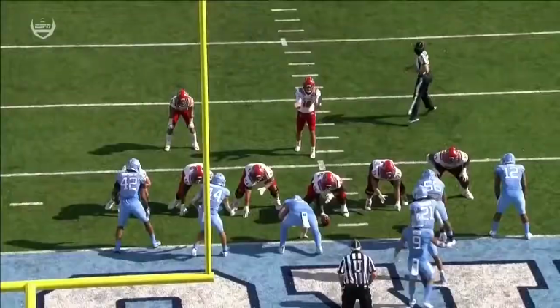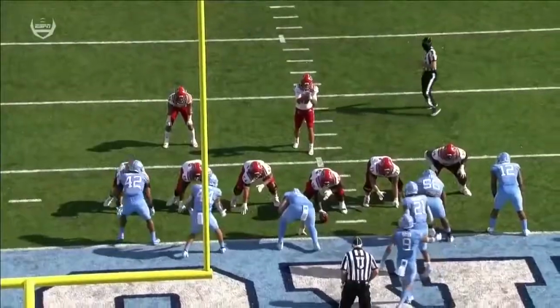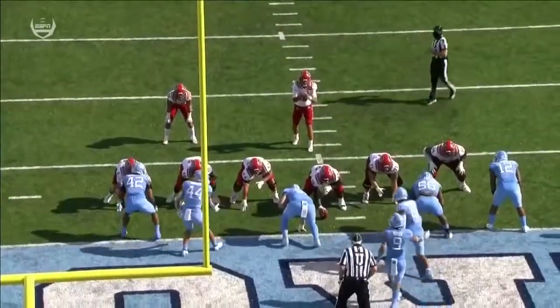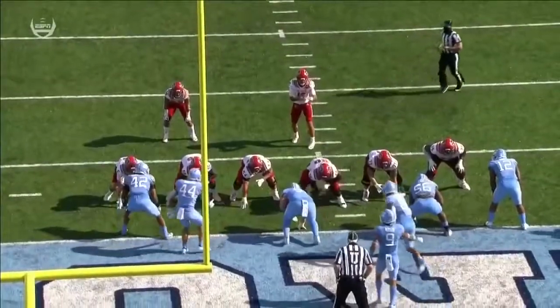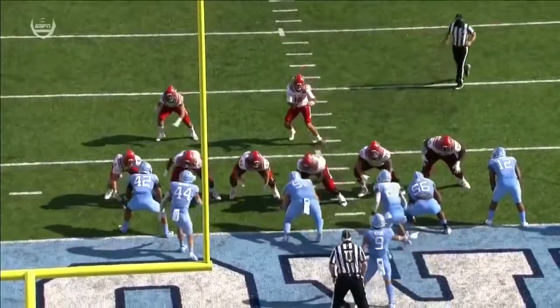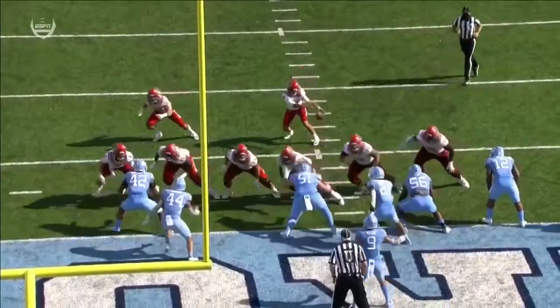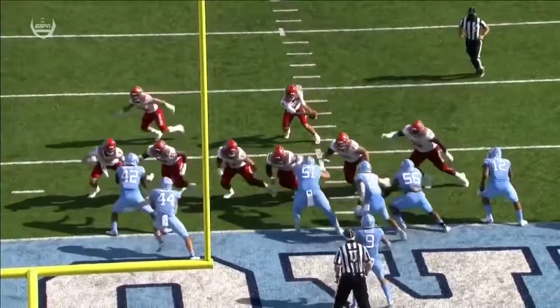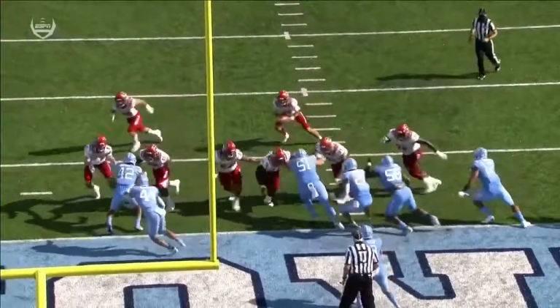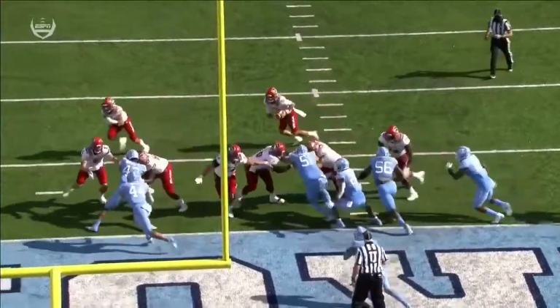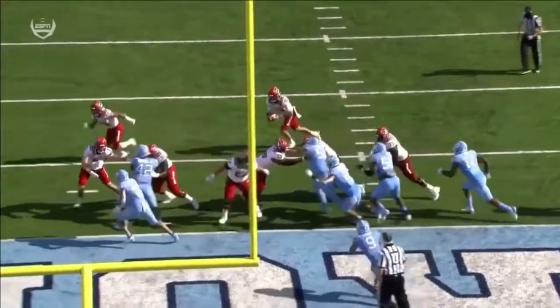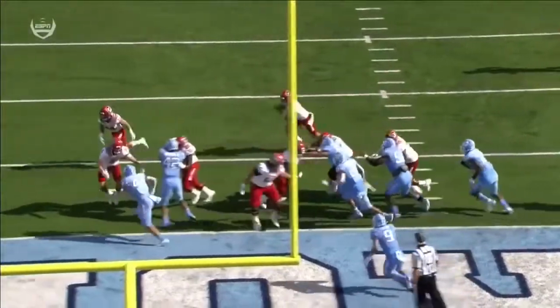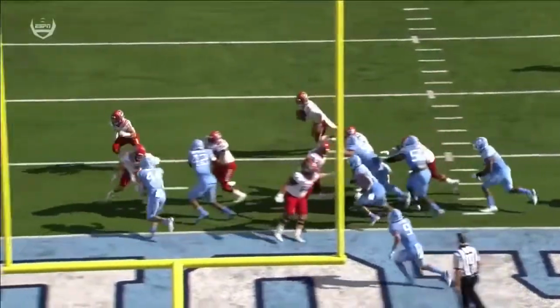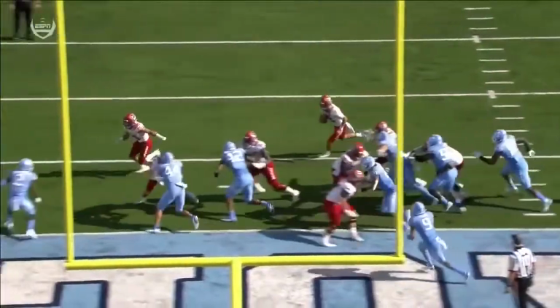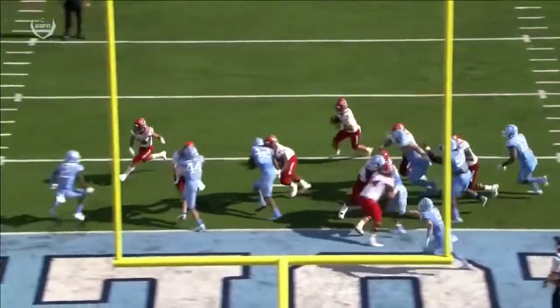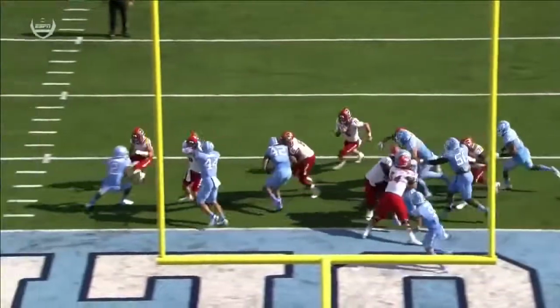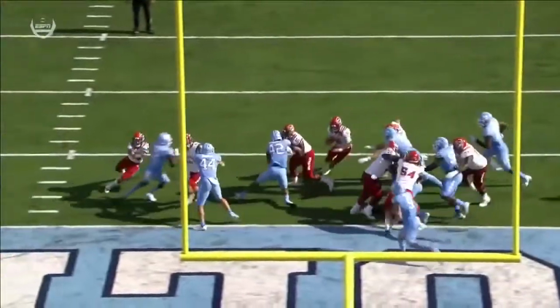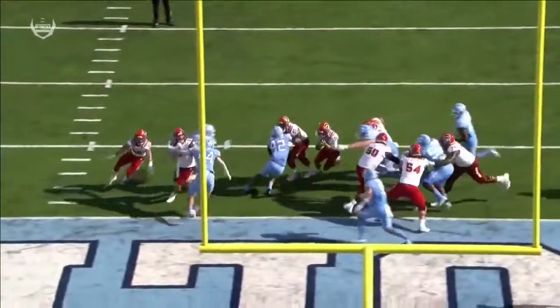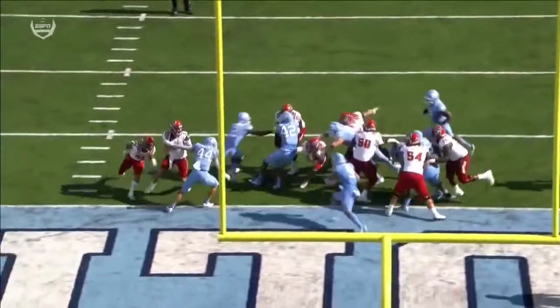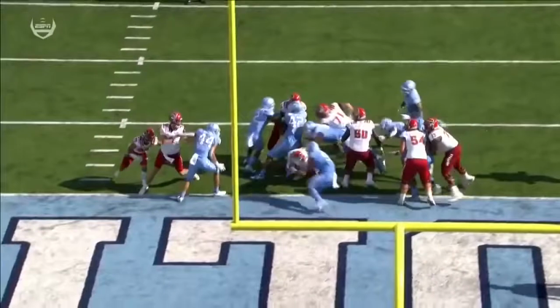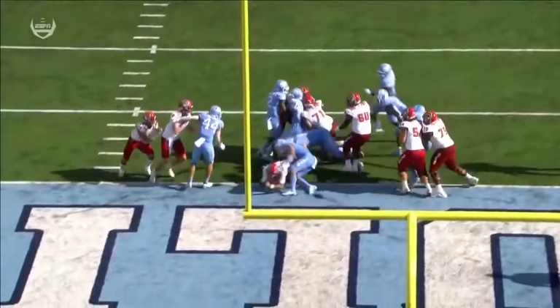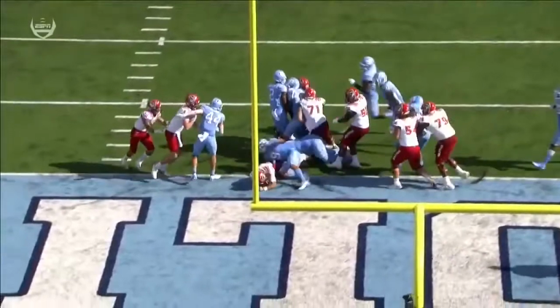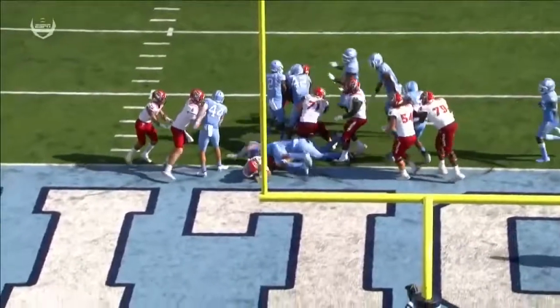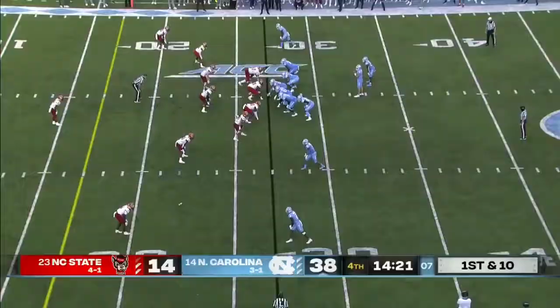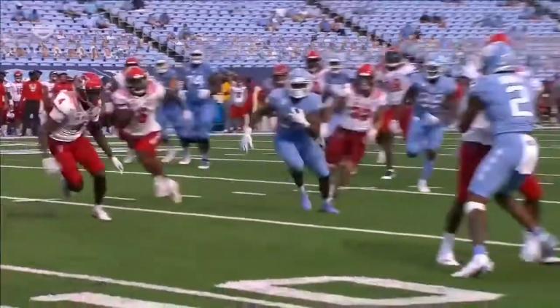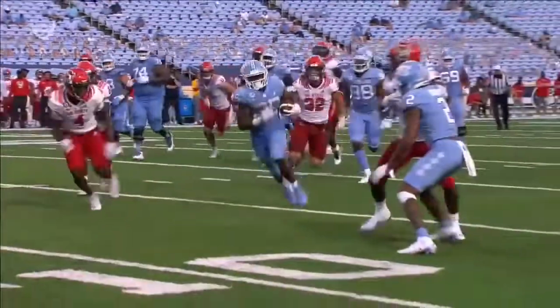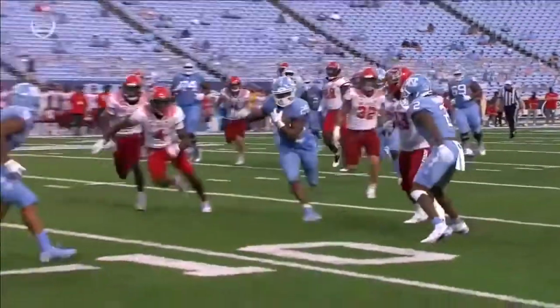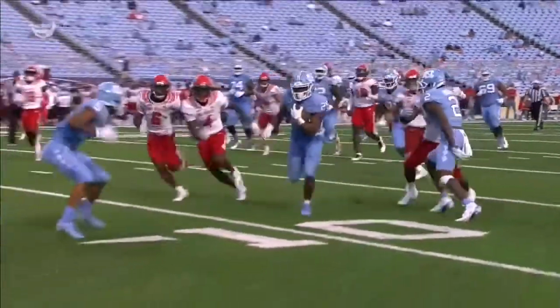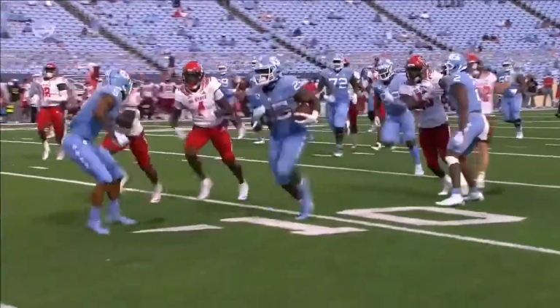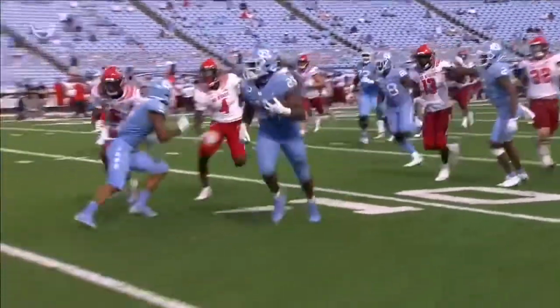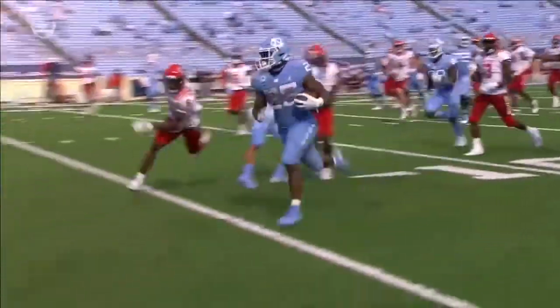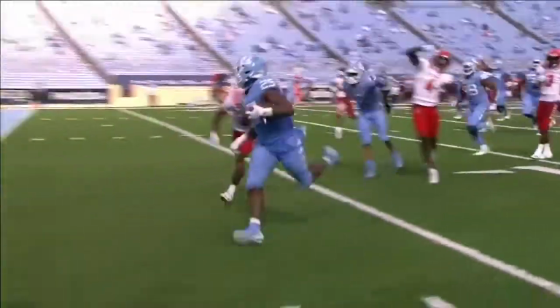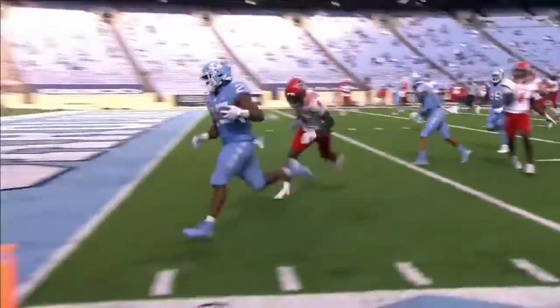That keeper all the way. Nothing fancy — finds a hole, gets in for the score. Pulls around the center, comes up through the hole.